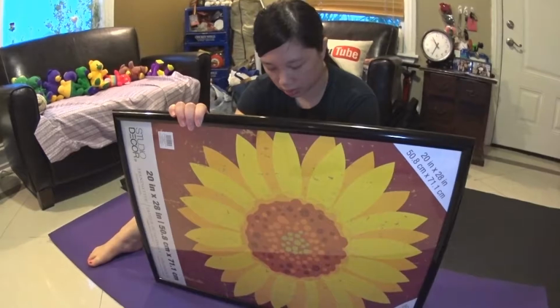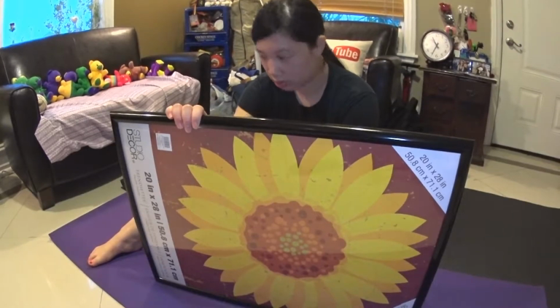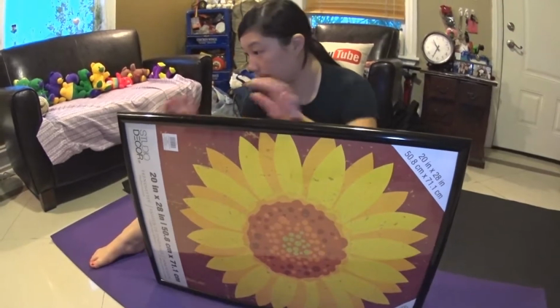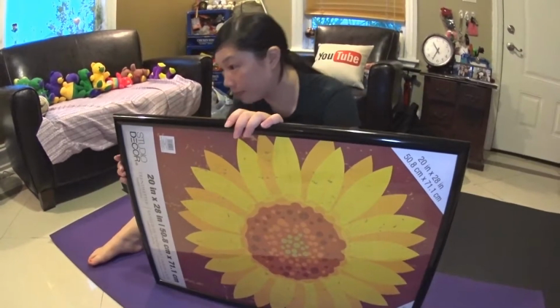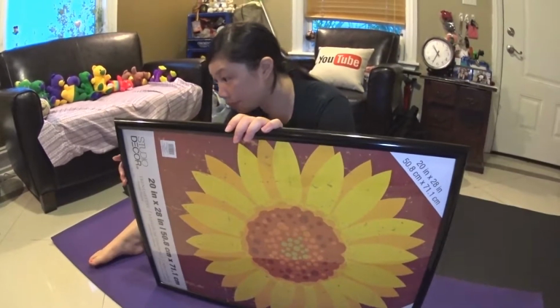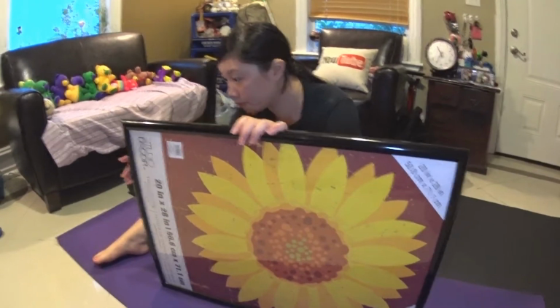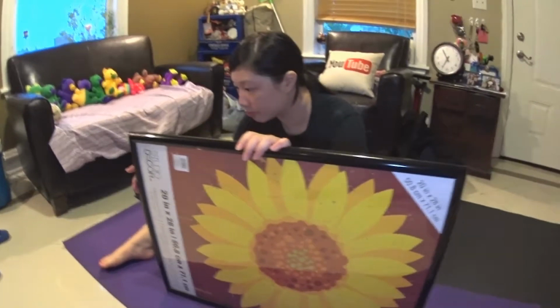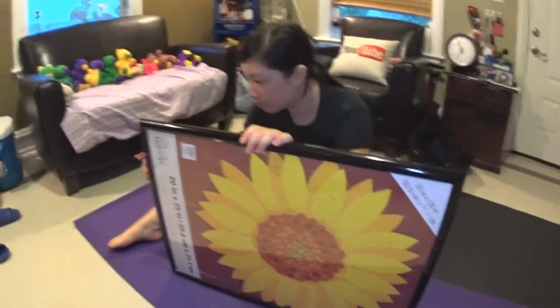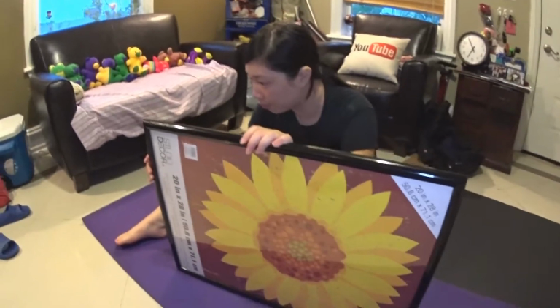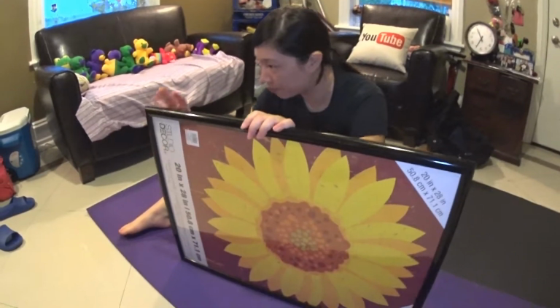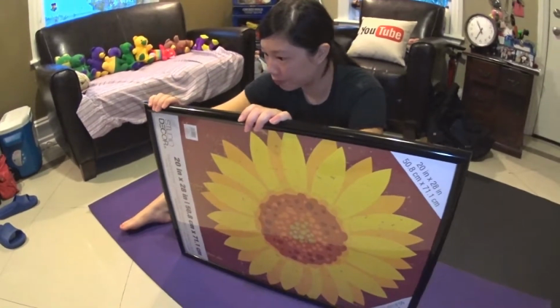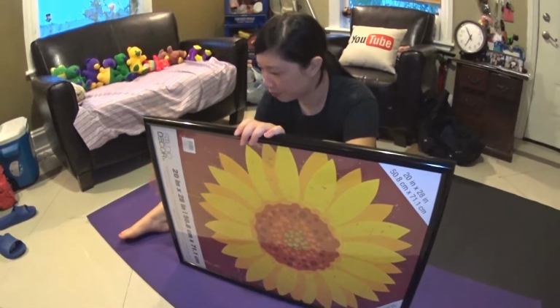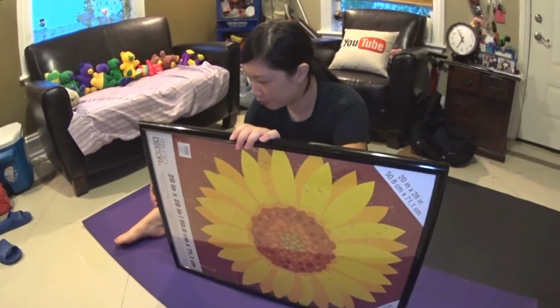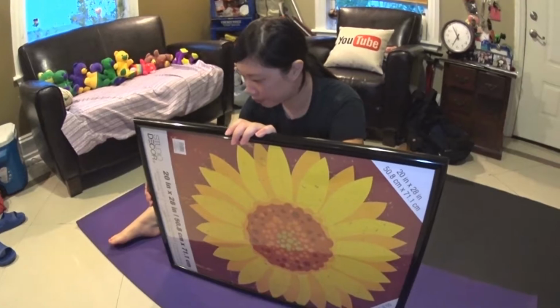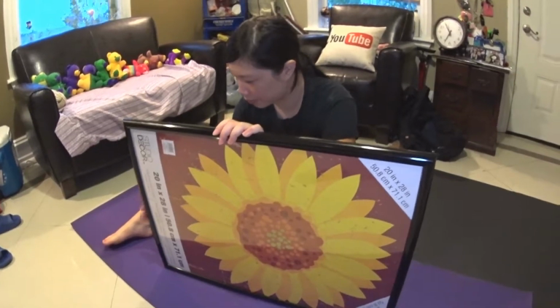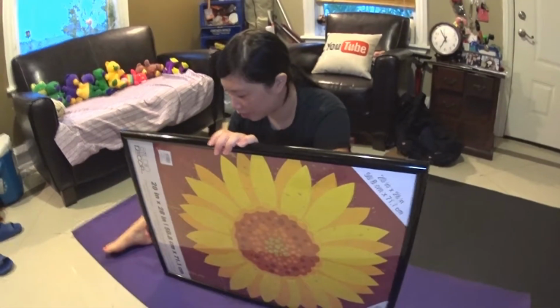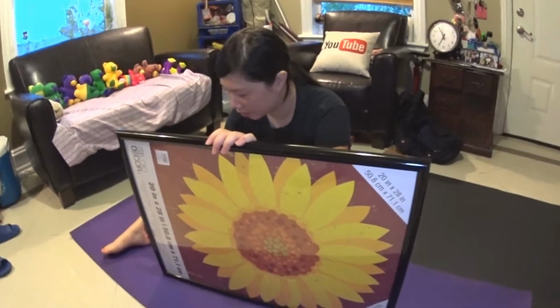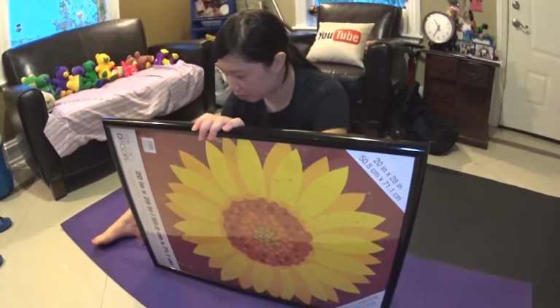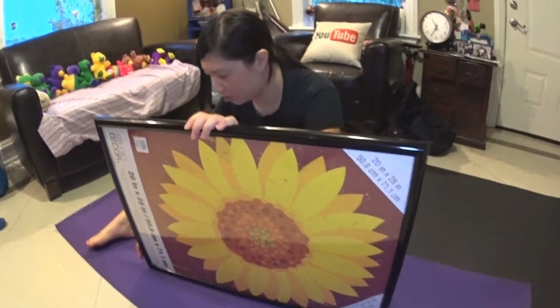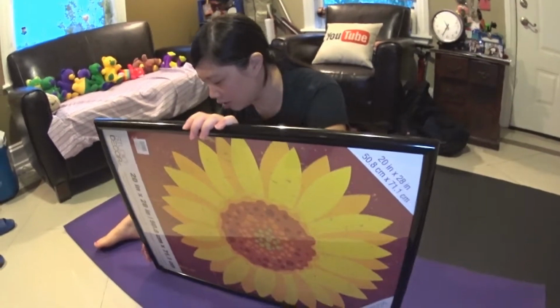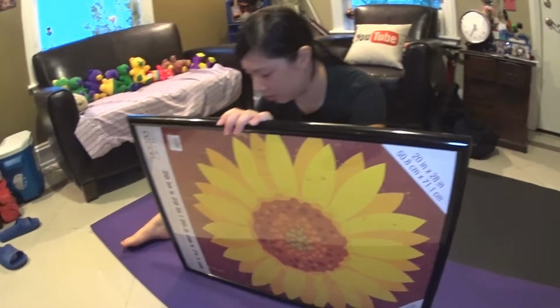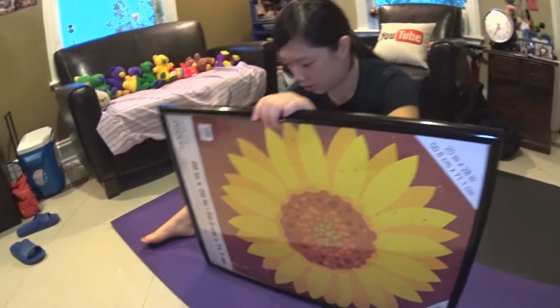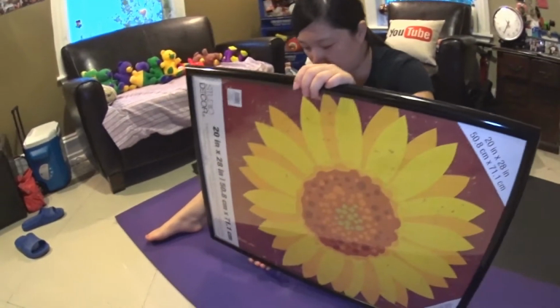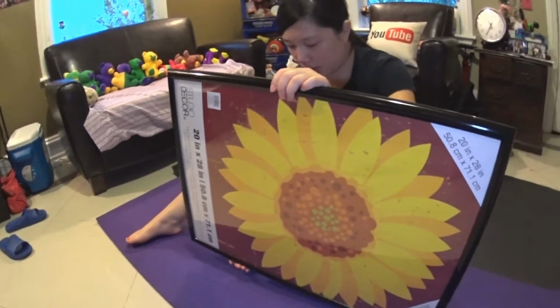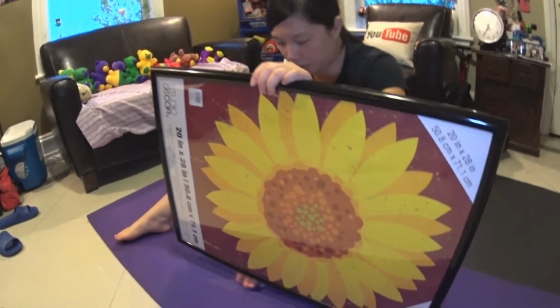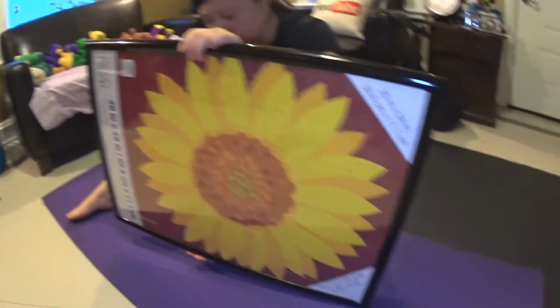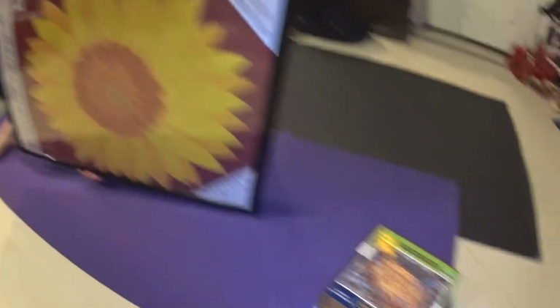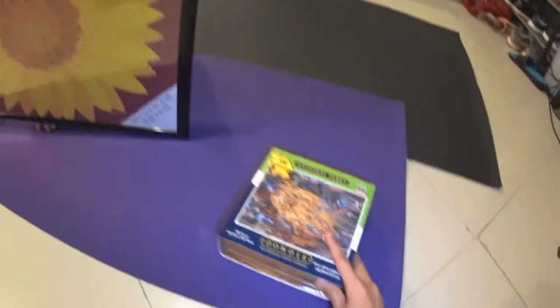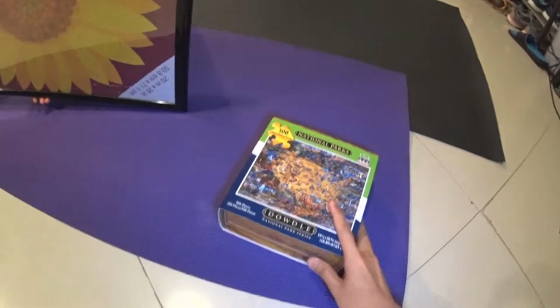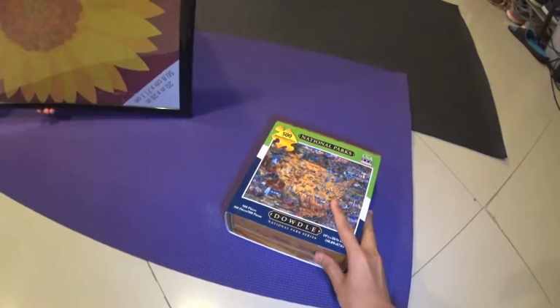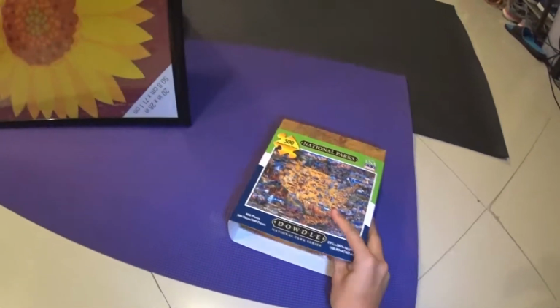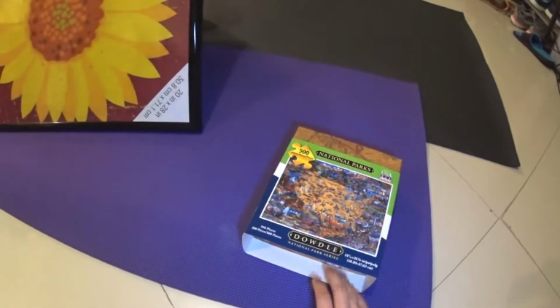And I'm going to leave the camera on time-lapse mode, taking a picture maybe every 2 seconds. It'll be really cool to see the final product, right? Yup! 加油! Okay, let's open the puzzle!